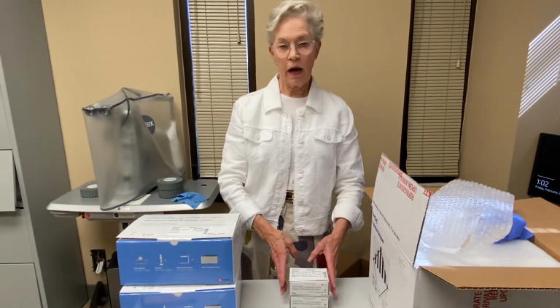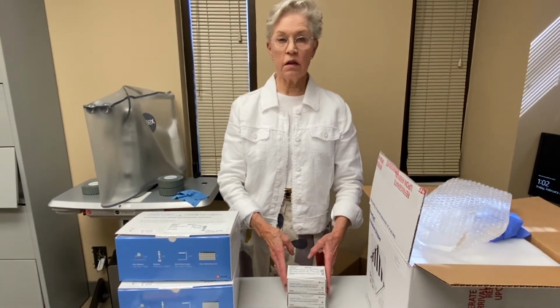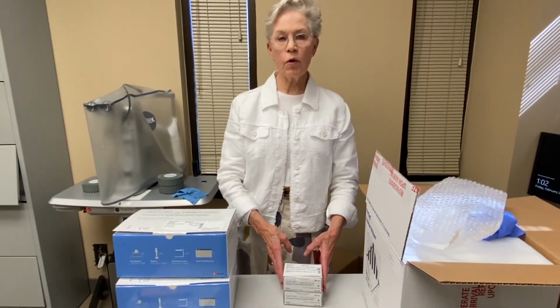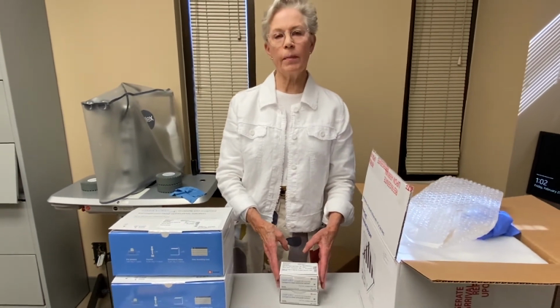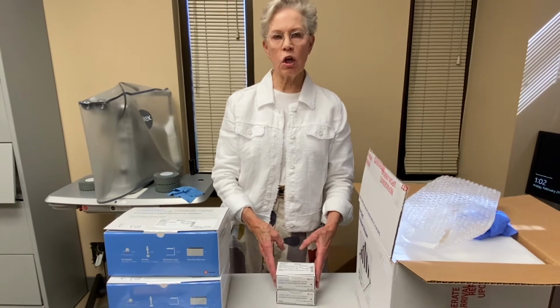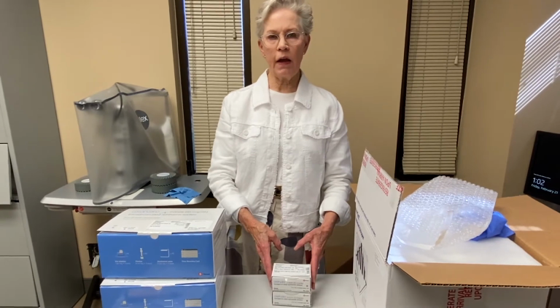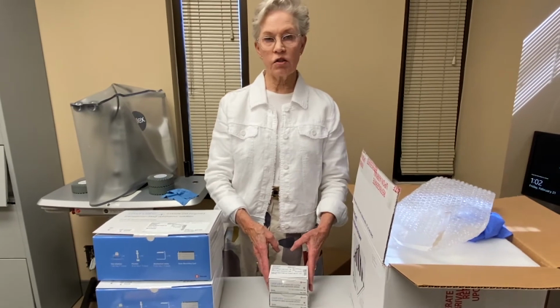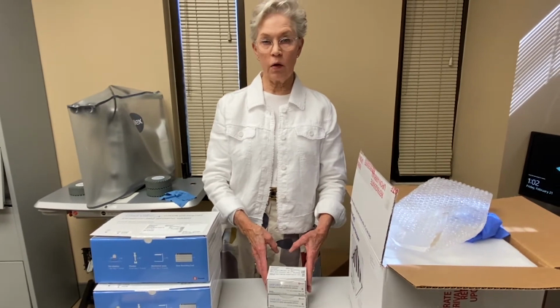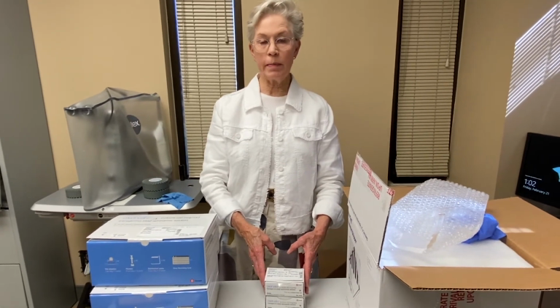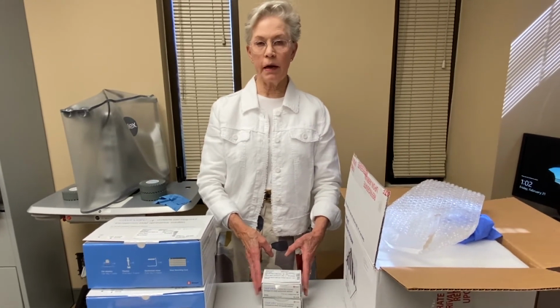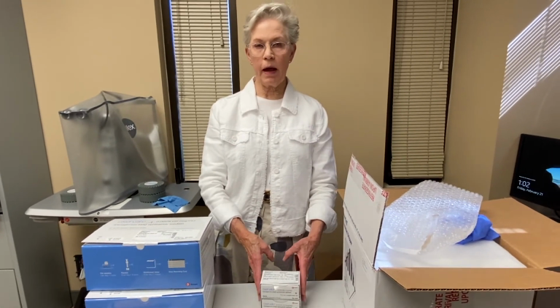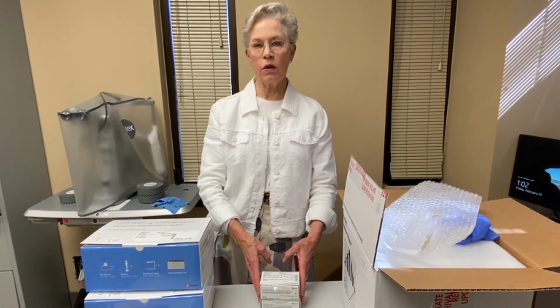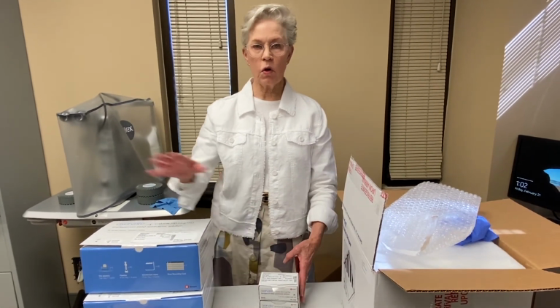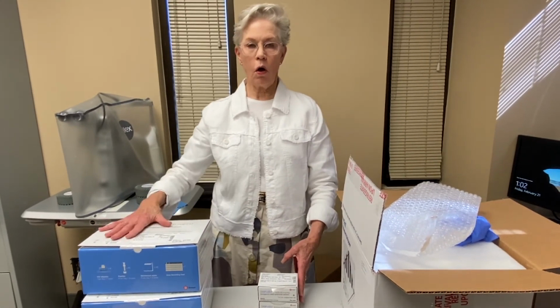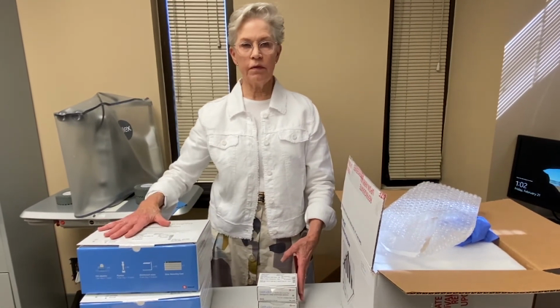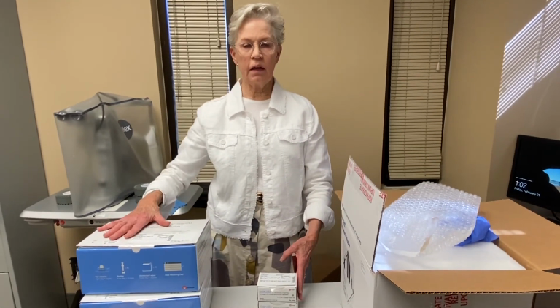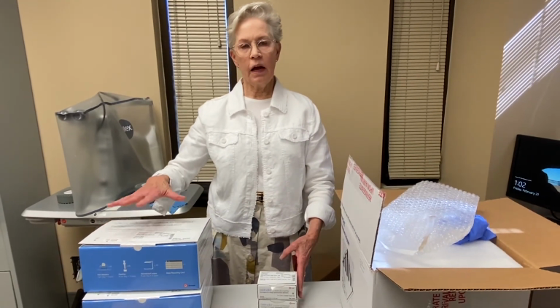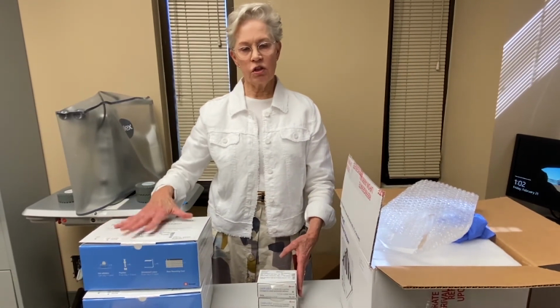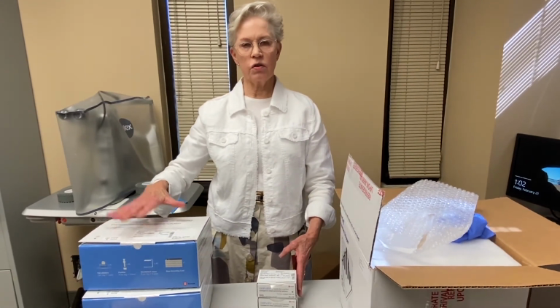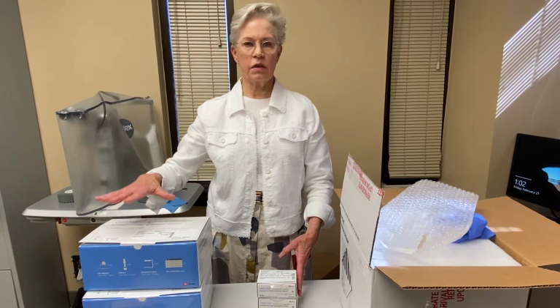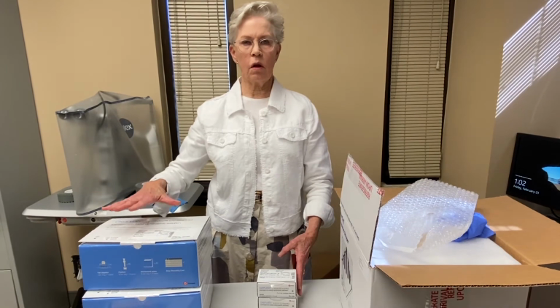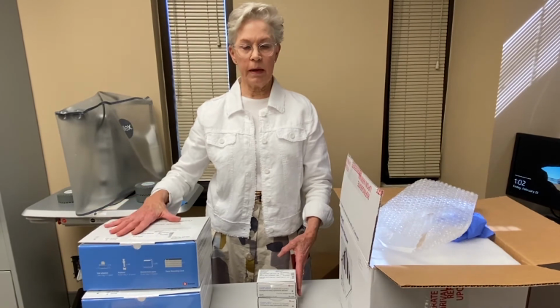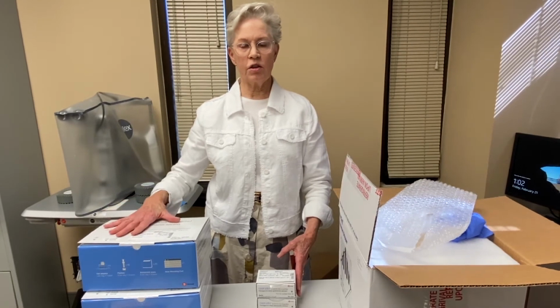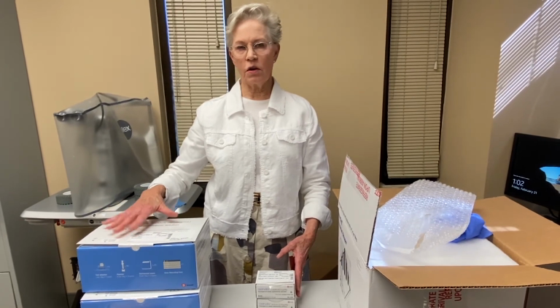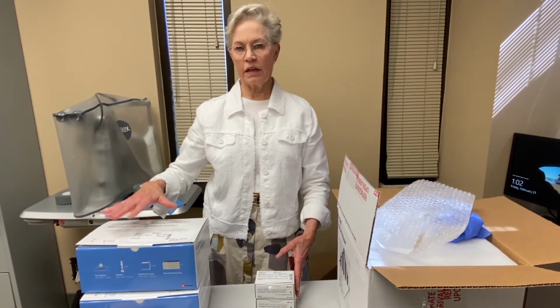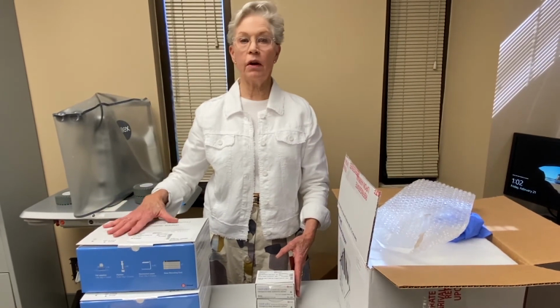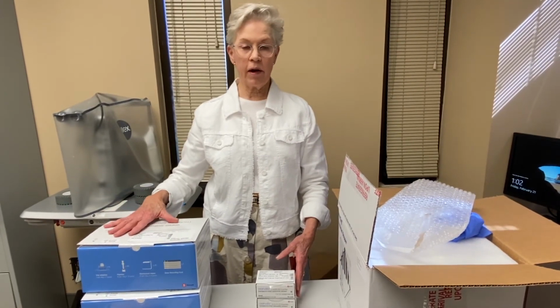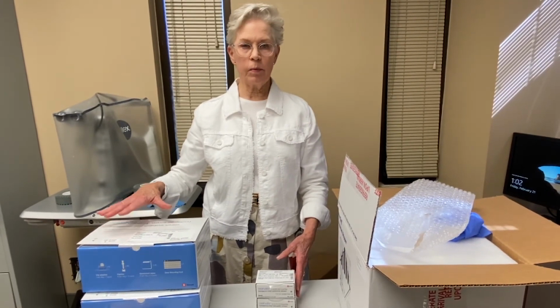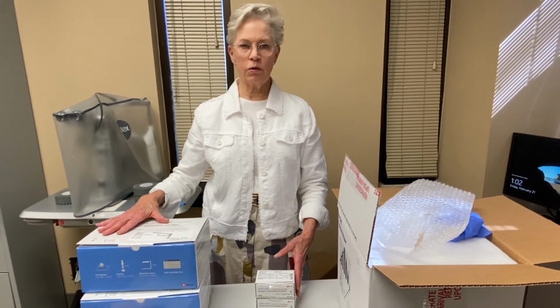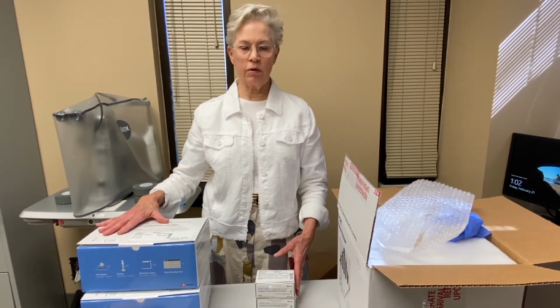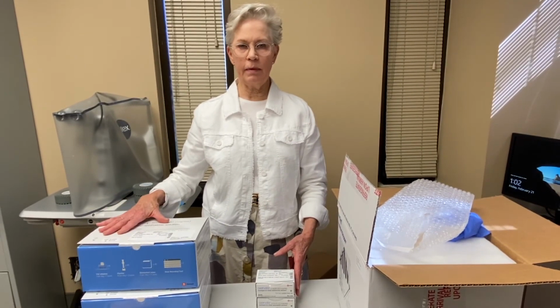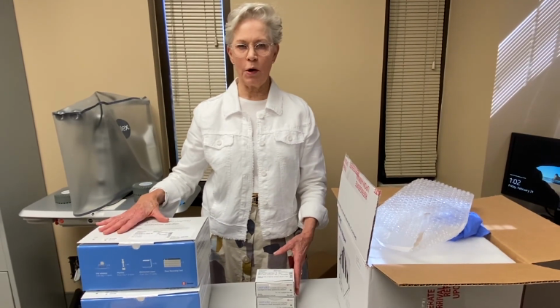There's a lot more information on the Oxervate website about how to use all of the injectors and all of the medications. That's very, very helpful — be sure and review that many times.